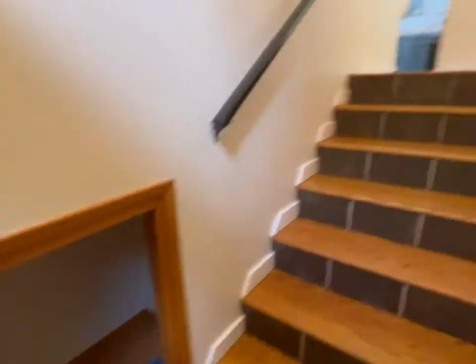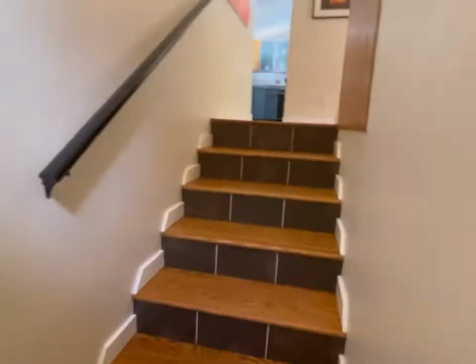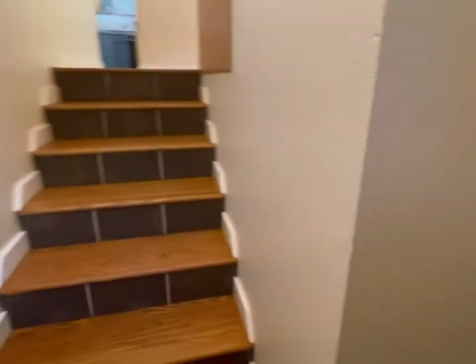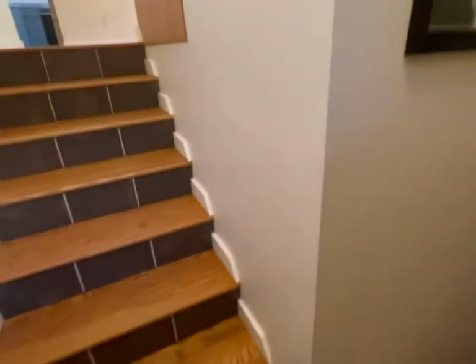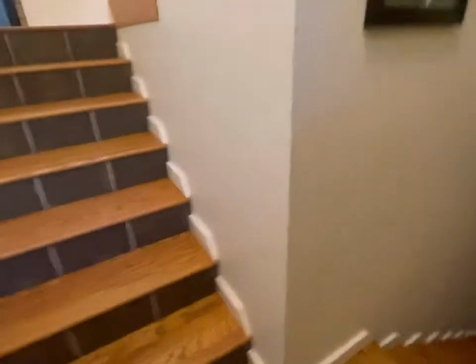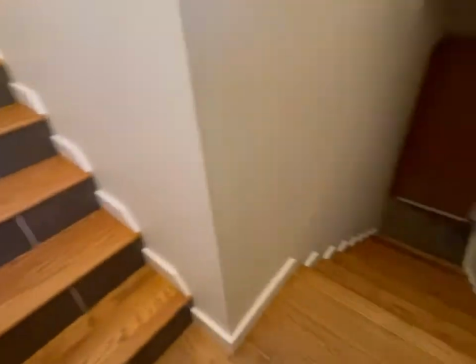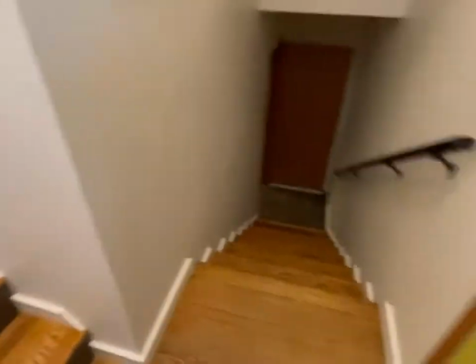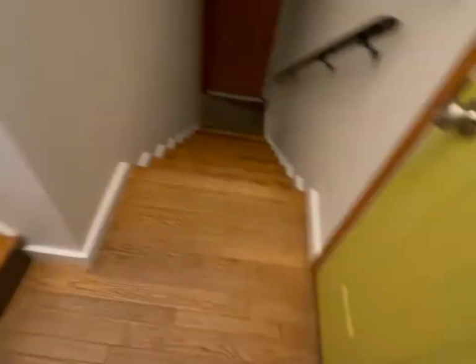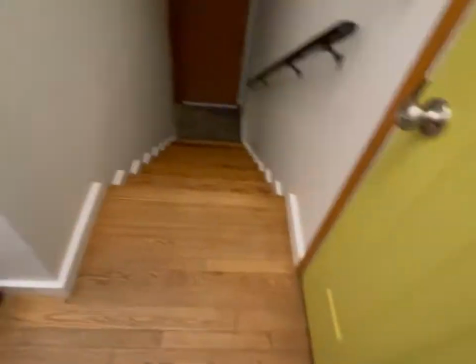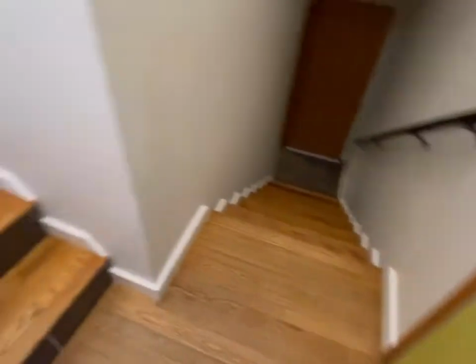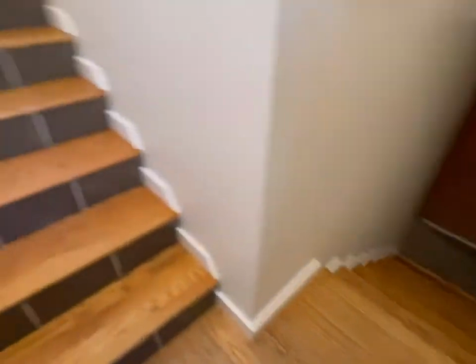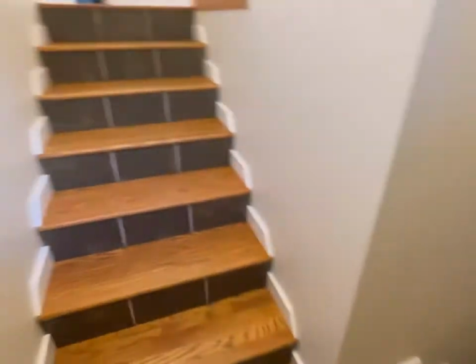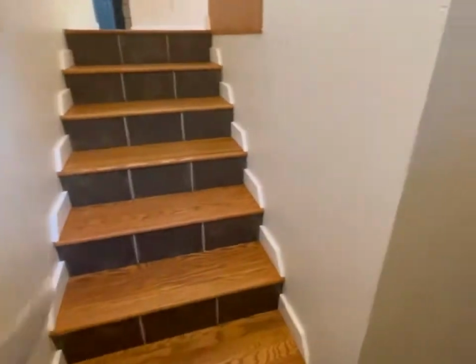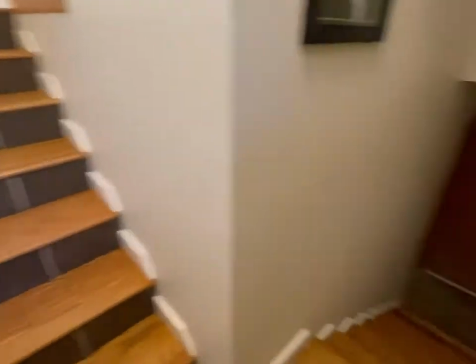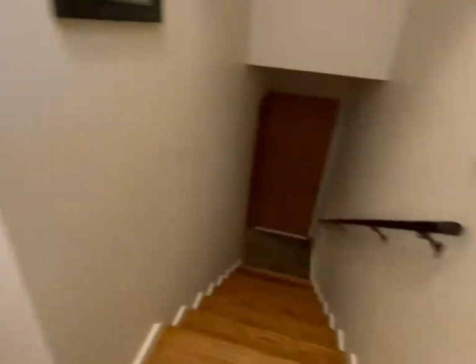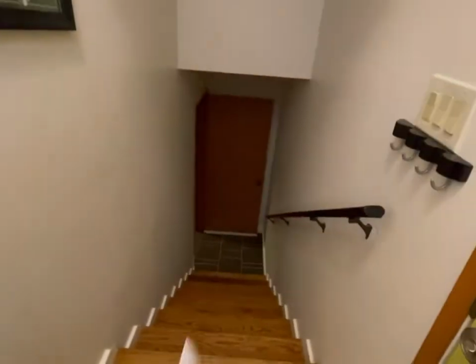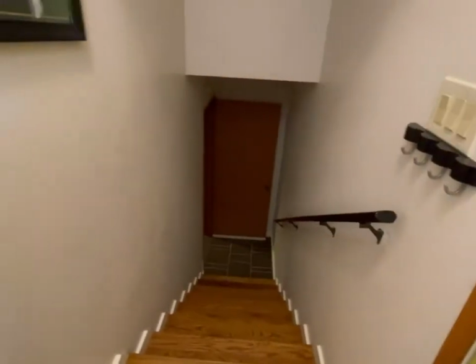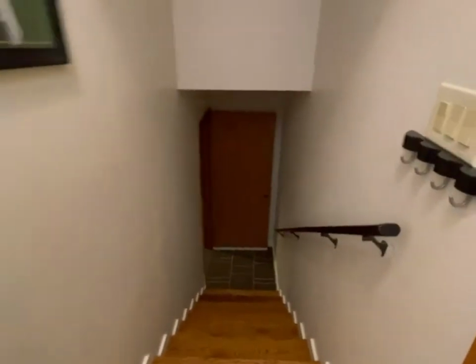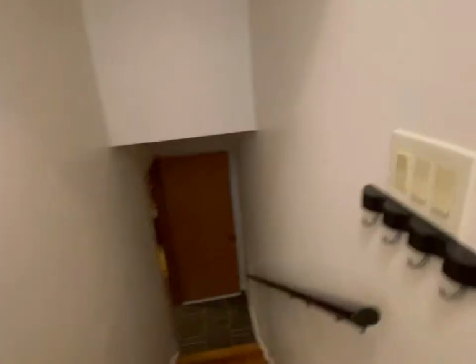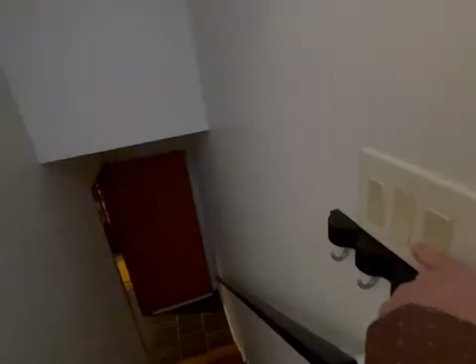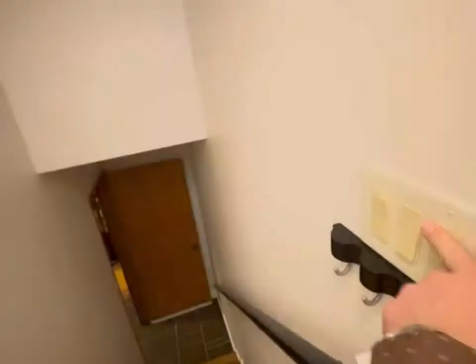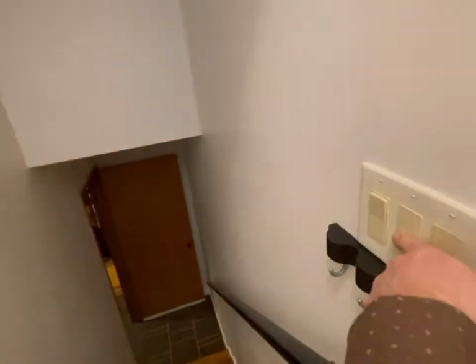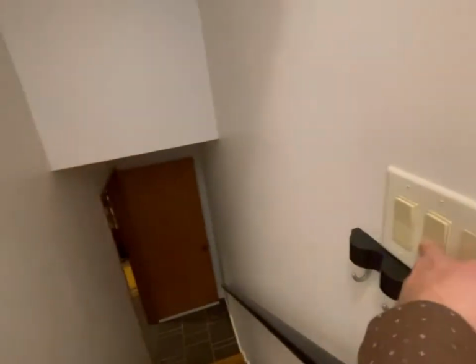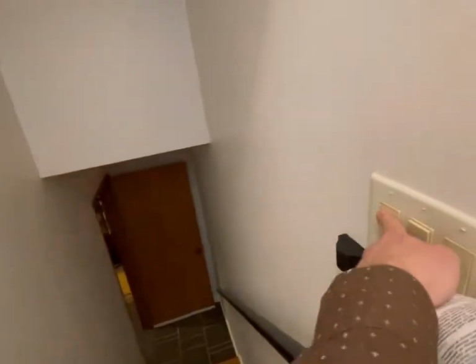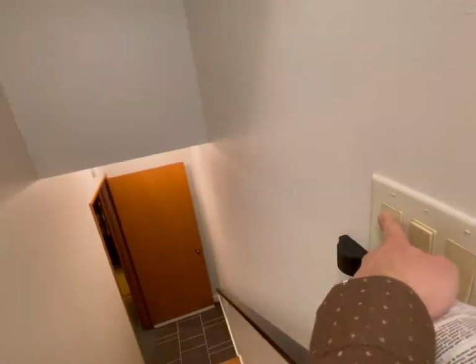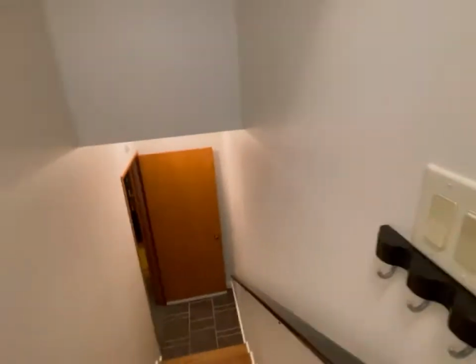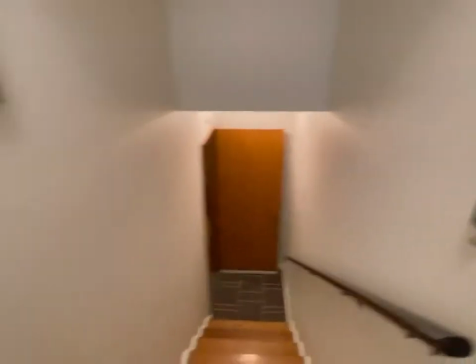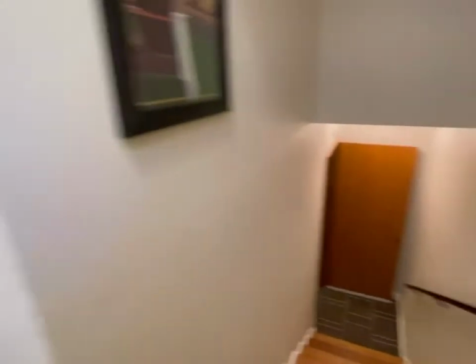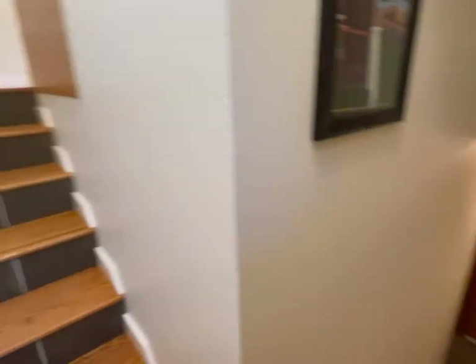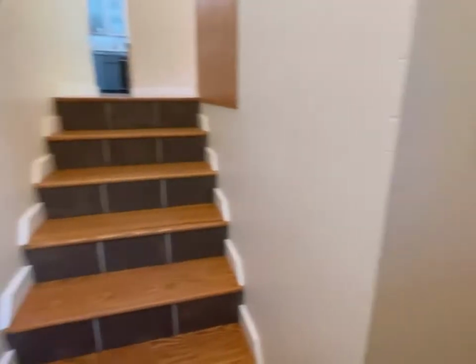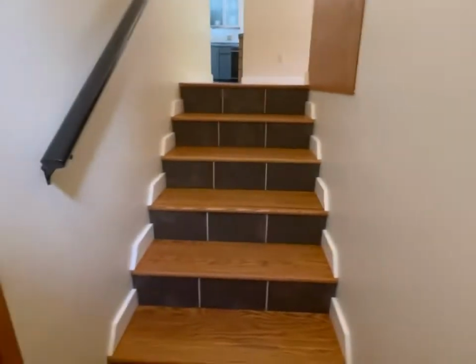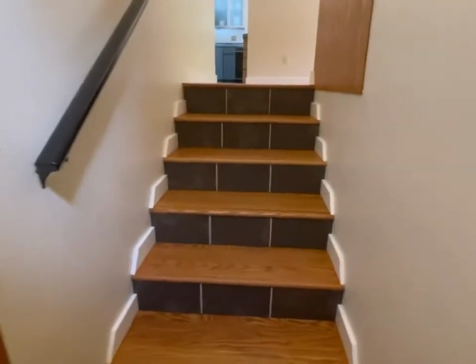You come inside and it's a little bit tight right at the start — you've got to either go up or go down. Down looks a little dark, let's turn some lights on down there. Let's check out up first.